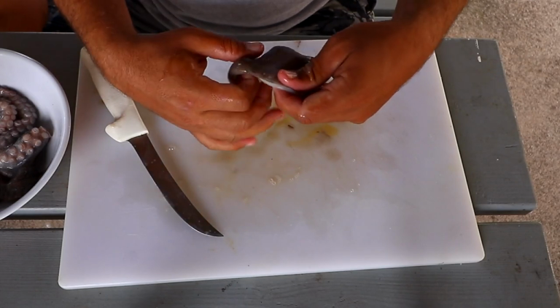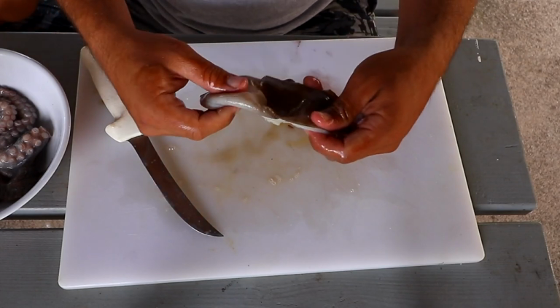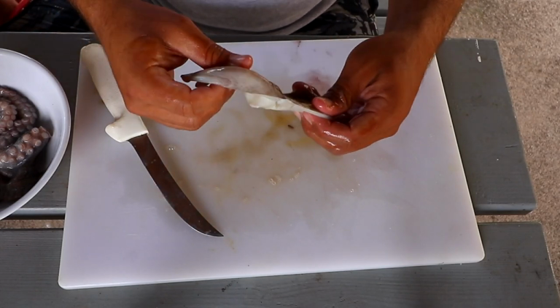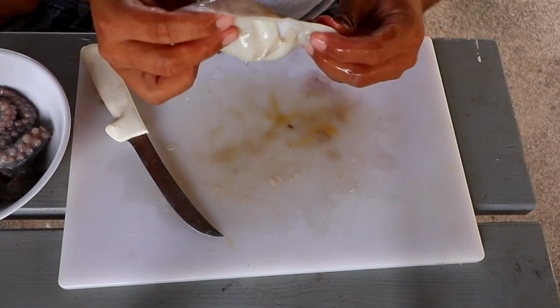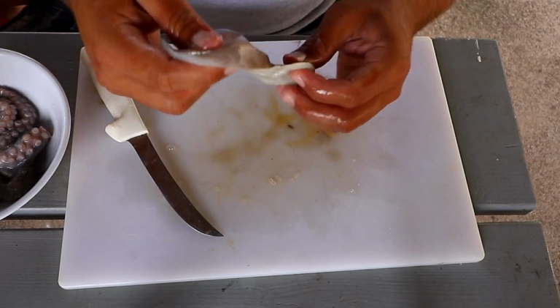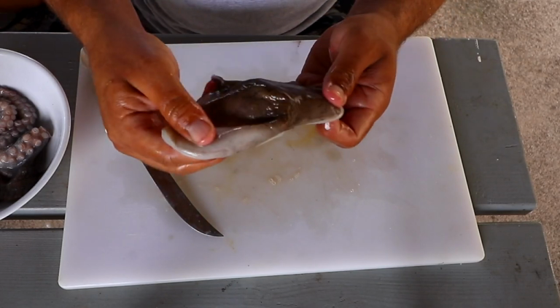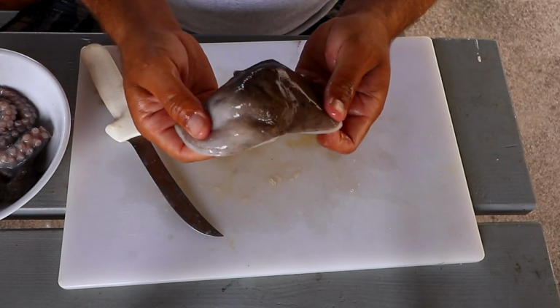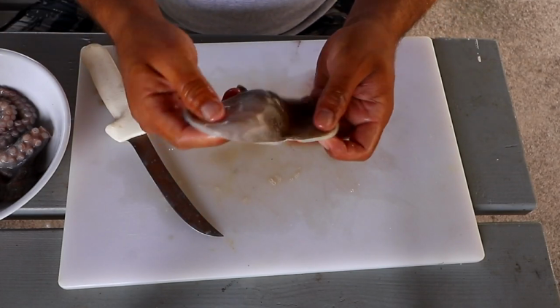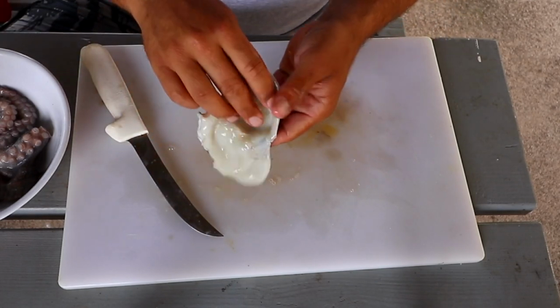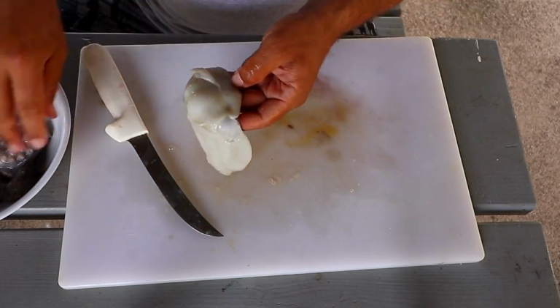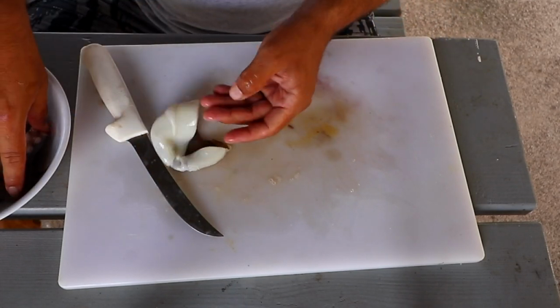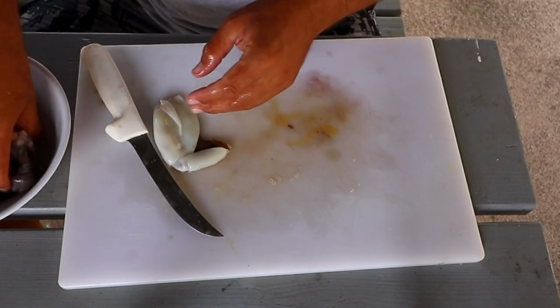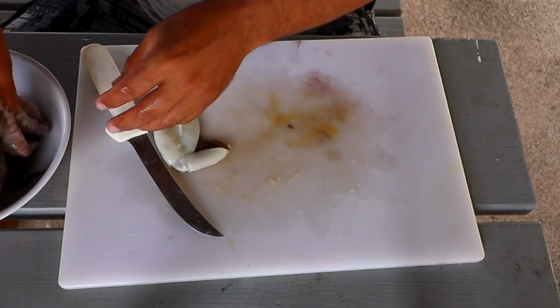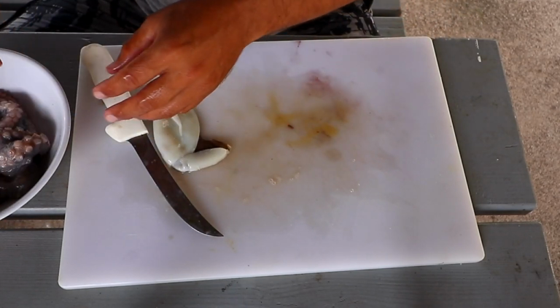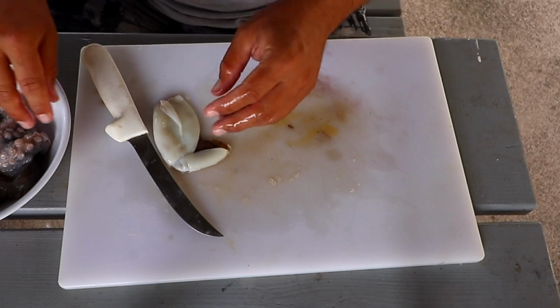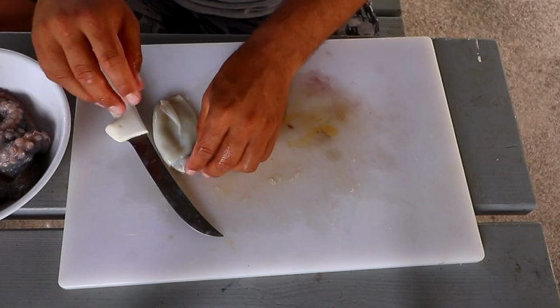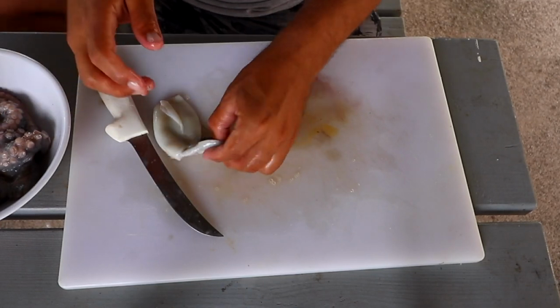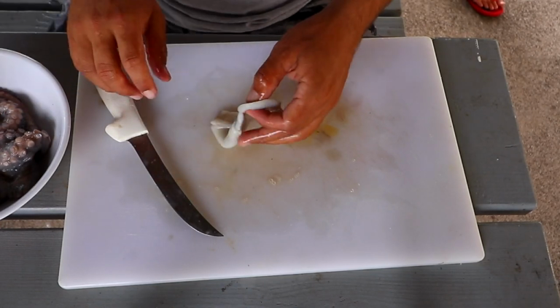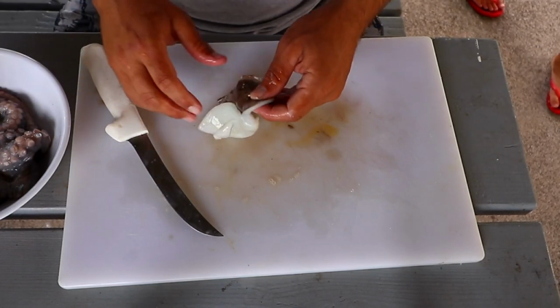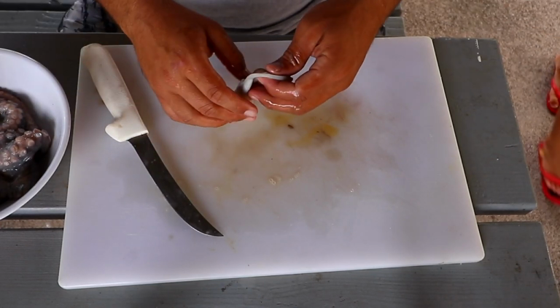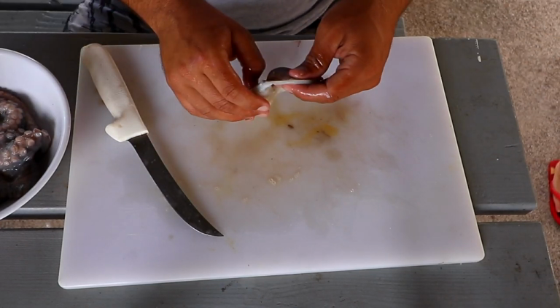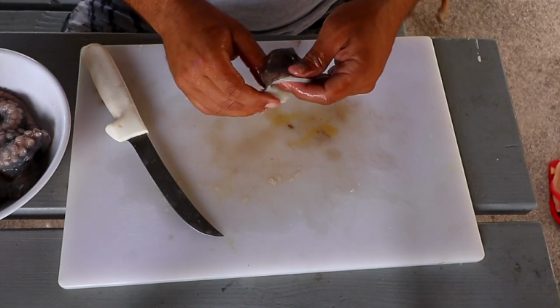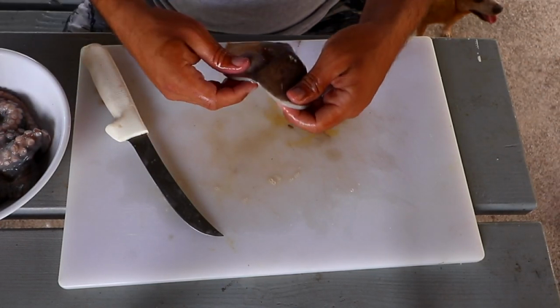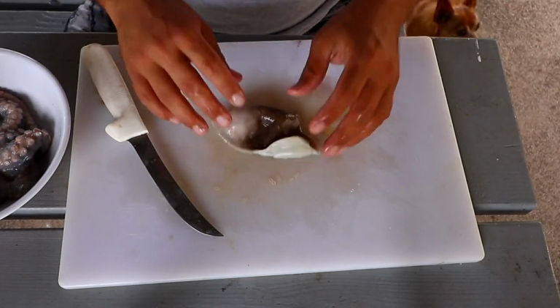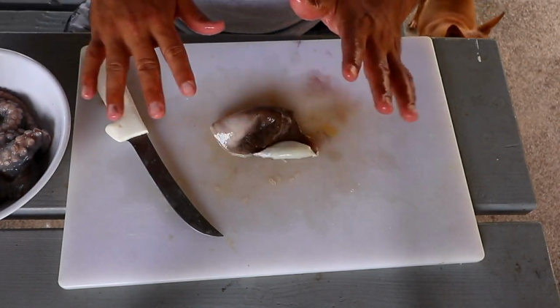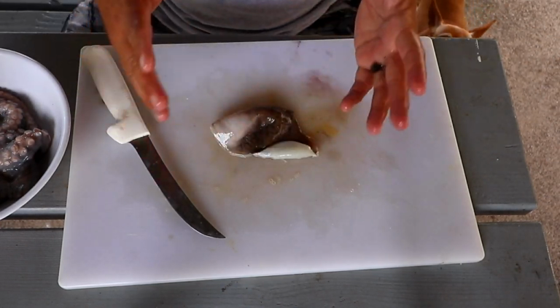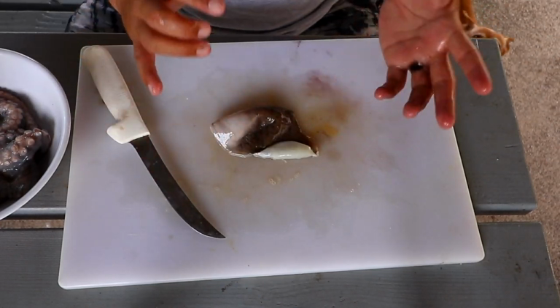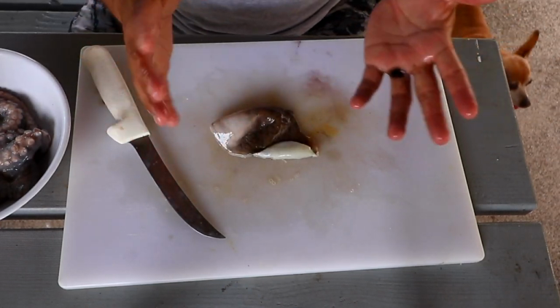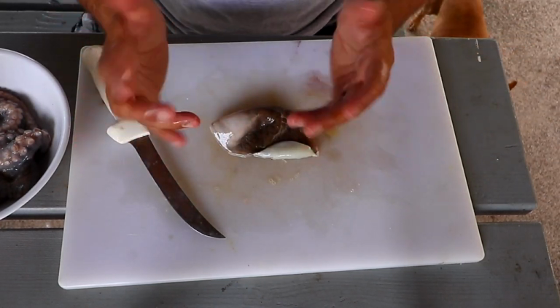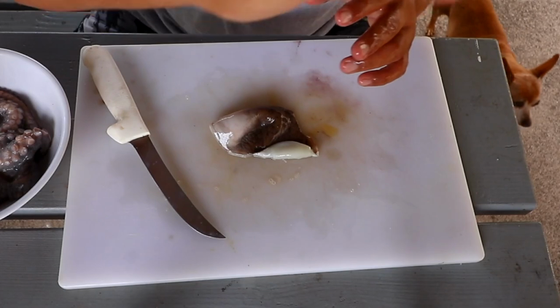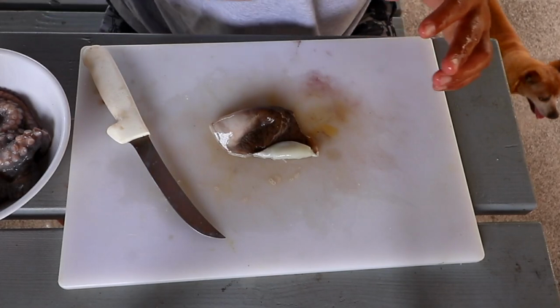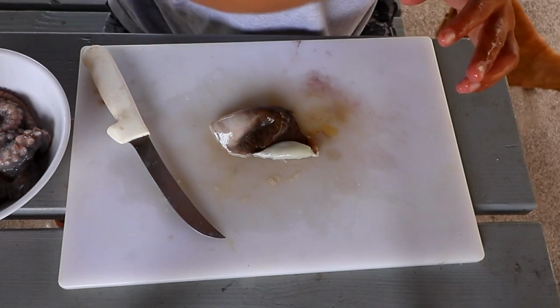So we have the head here and we have the legs. Let me go wash this off, clean this area up, and we'll be right back.